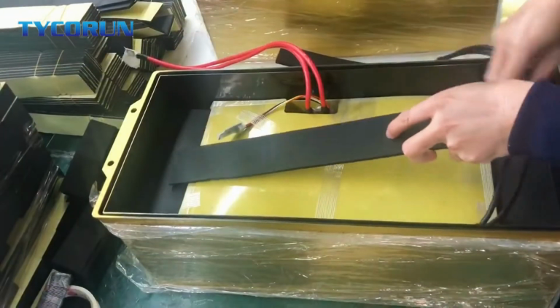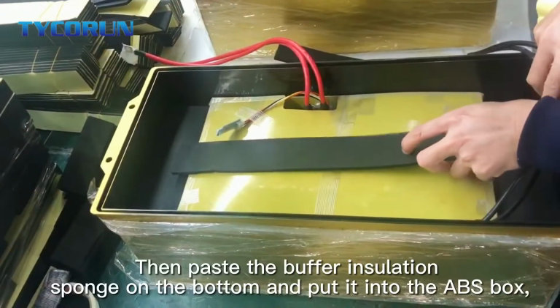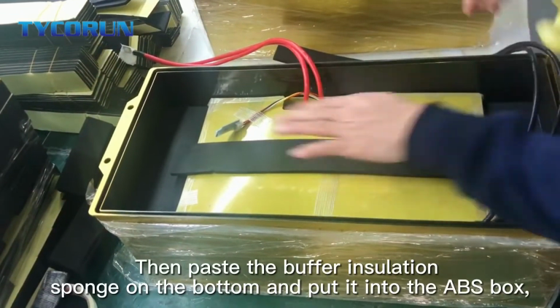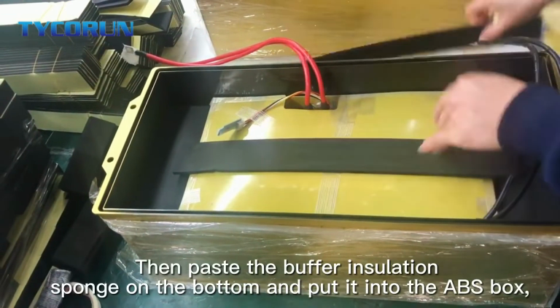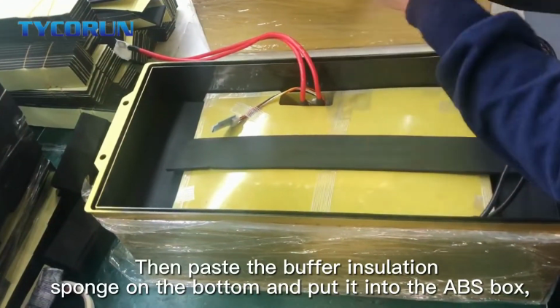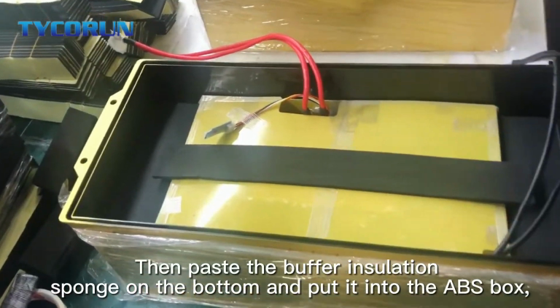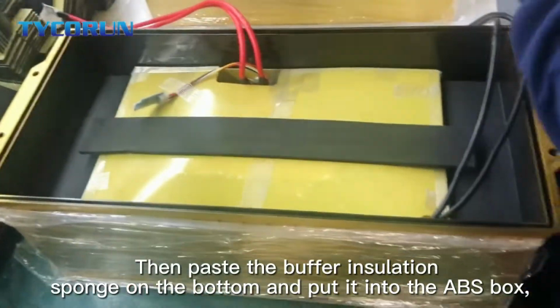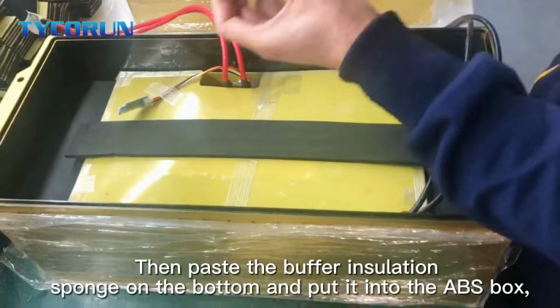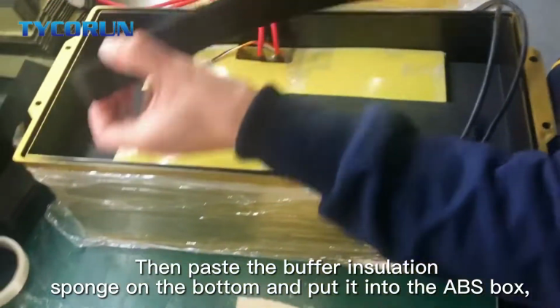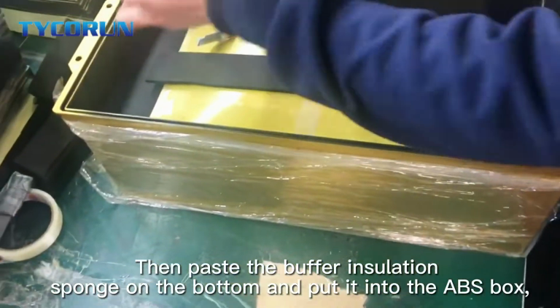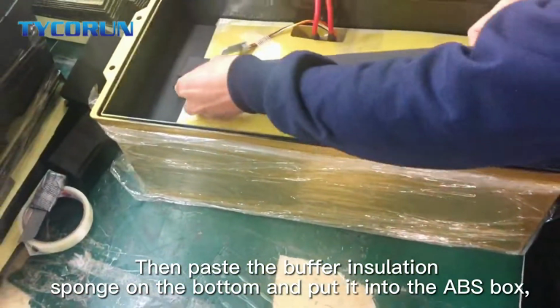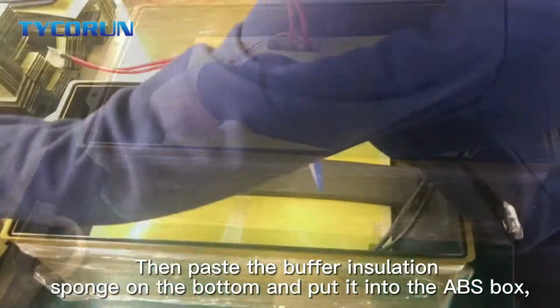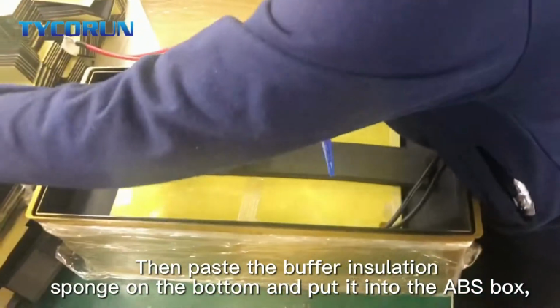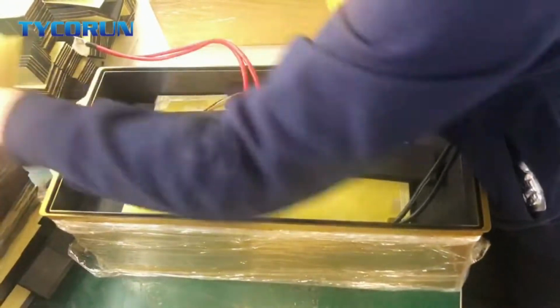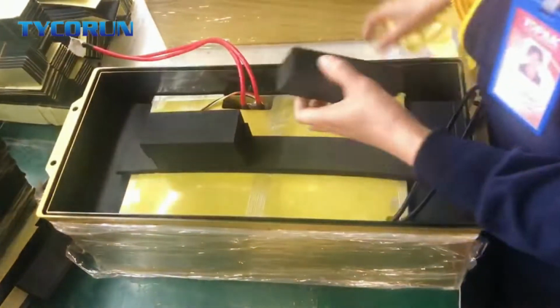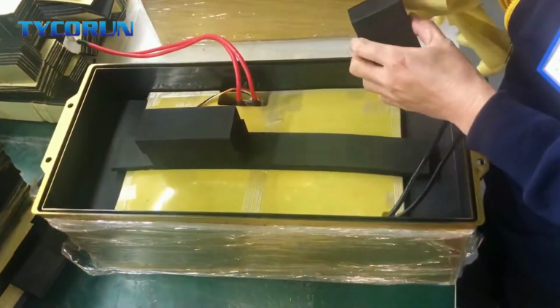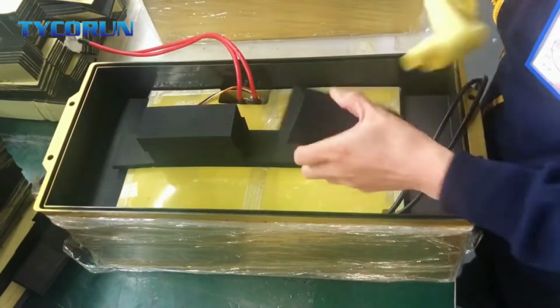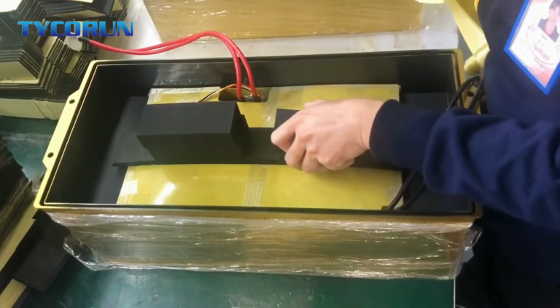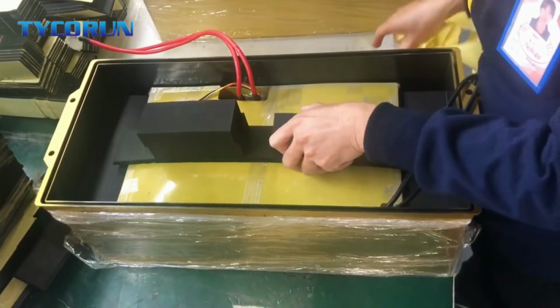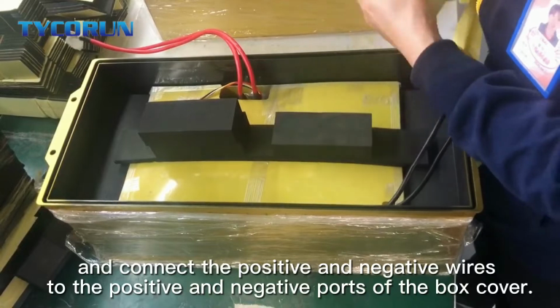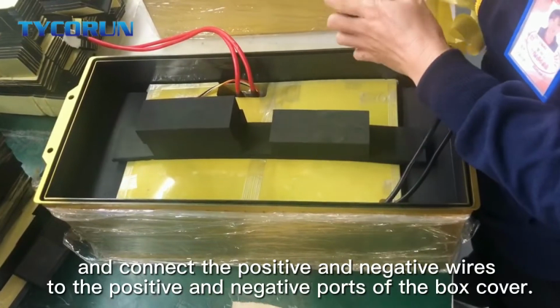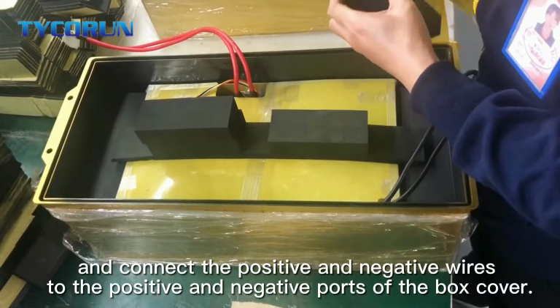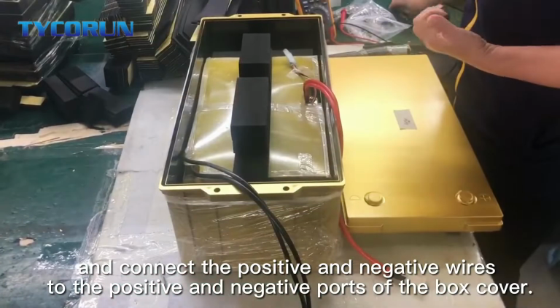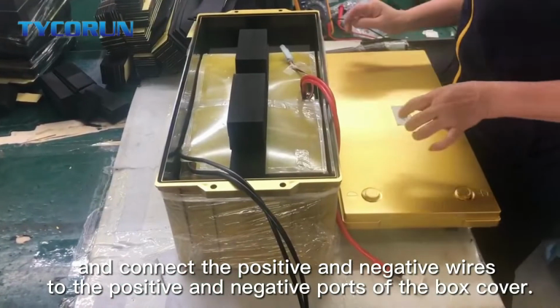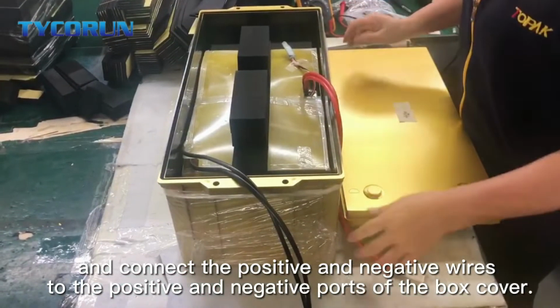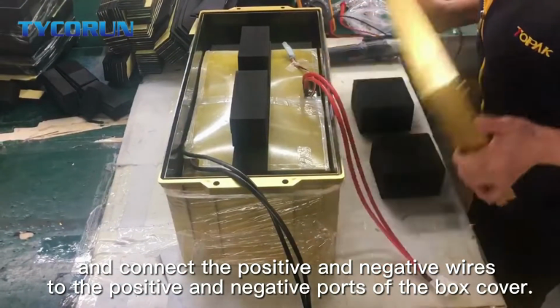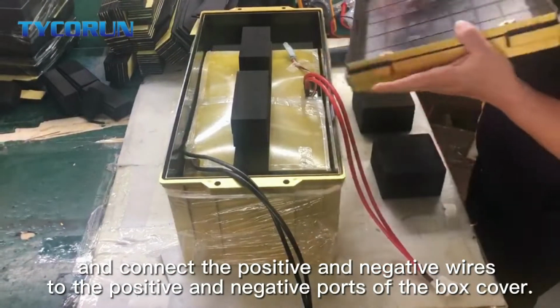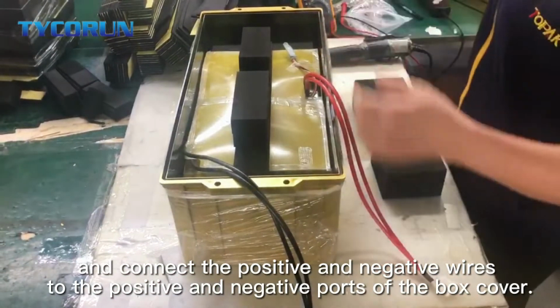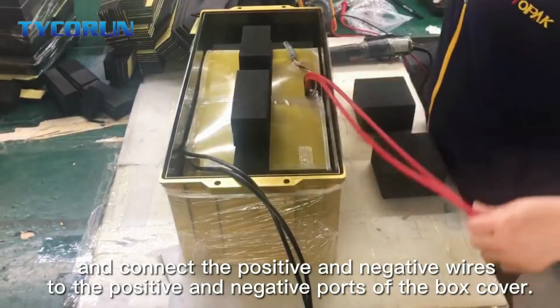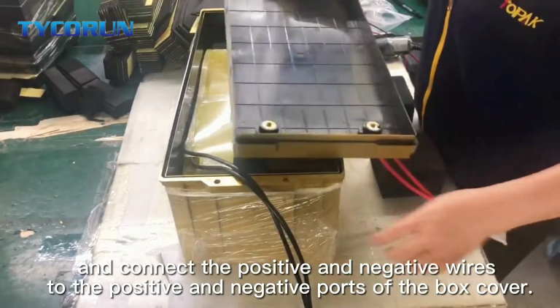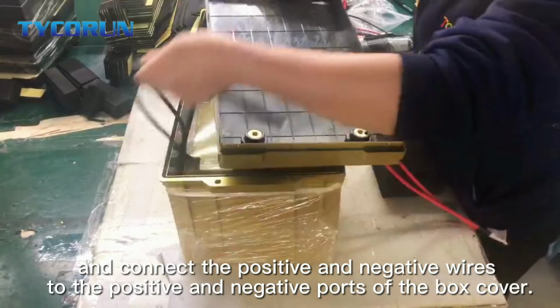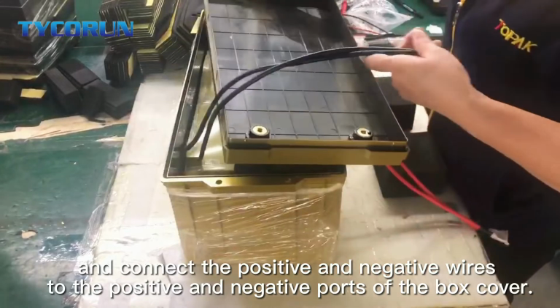Then place the buffer isolation sponge on the bottom and put it into the ABS box. Connect the positive and negative wires to the positive and negative ports of the cover box.